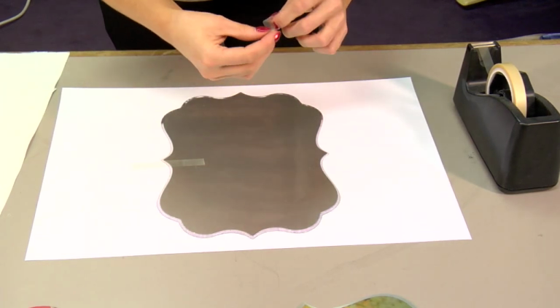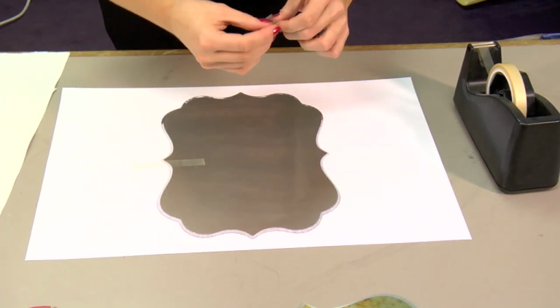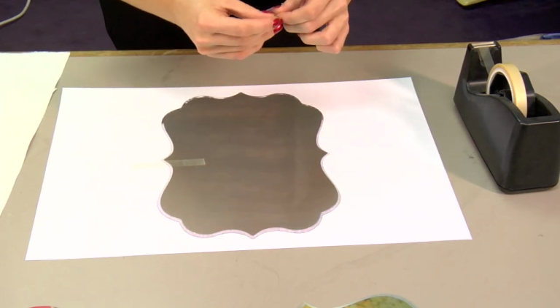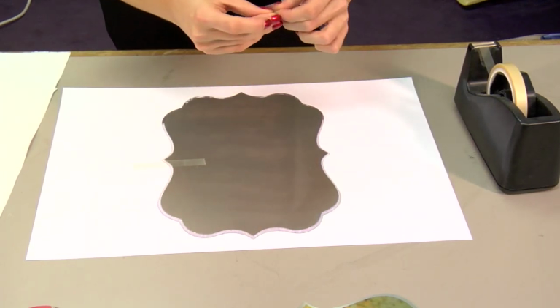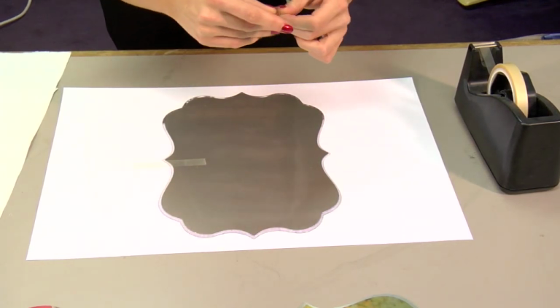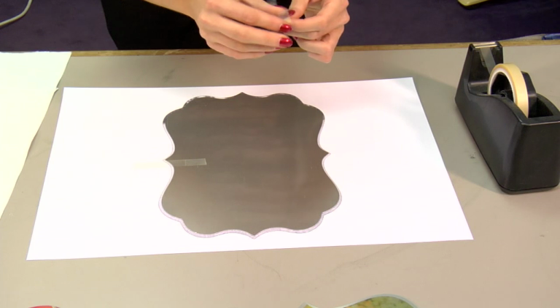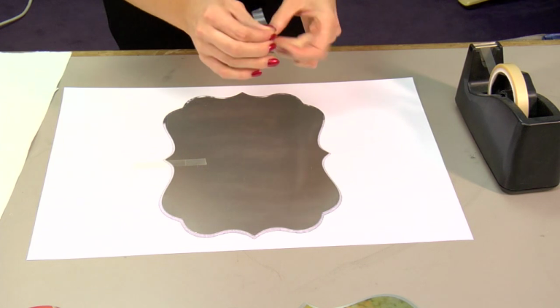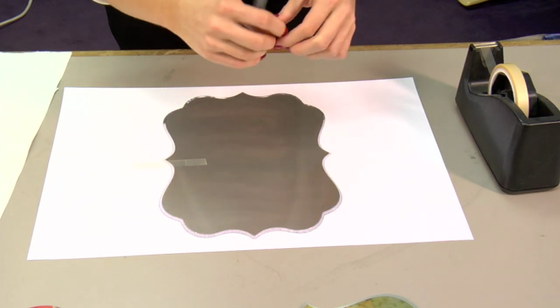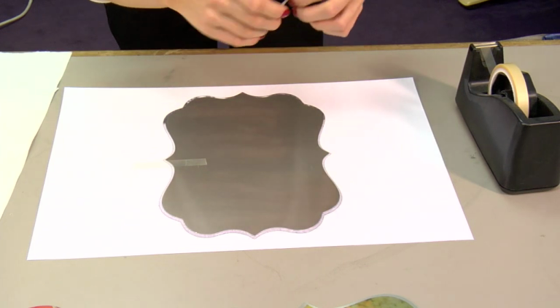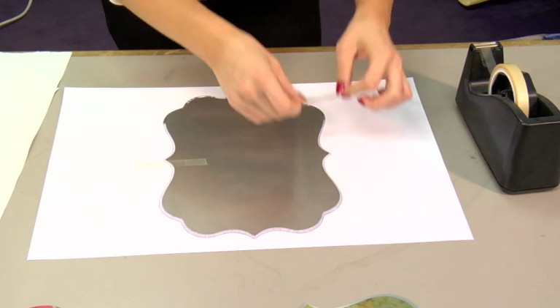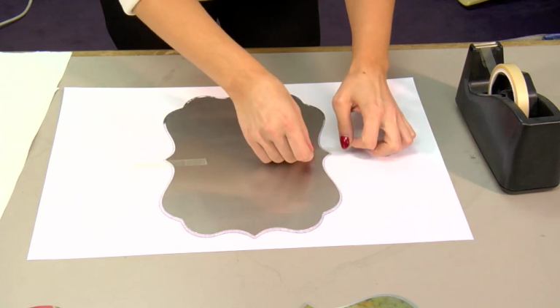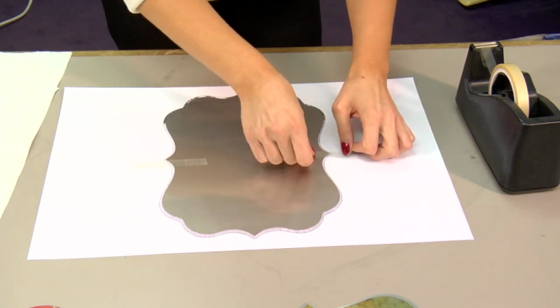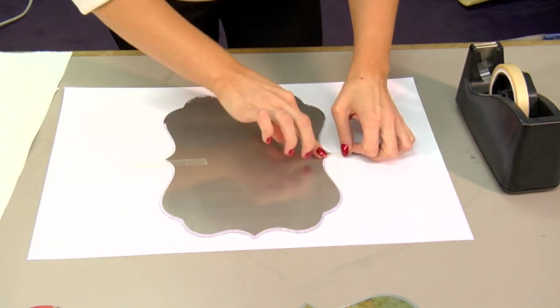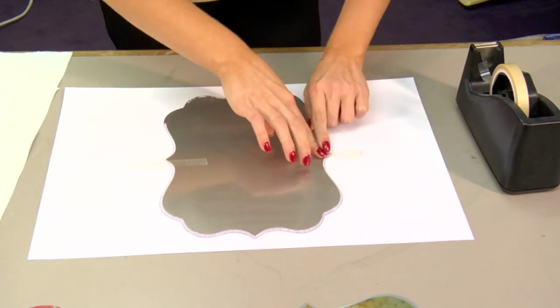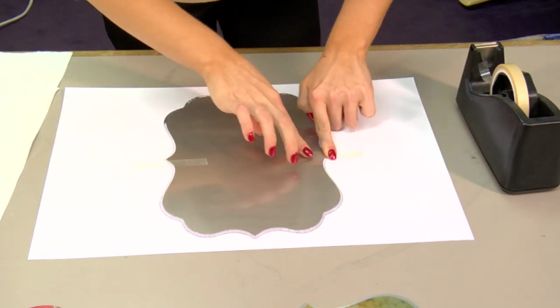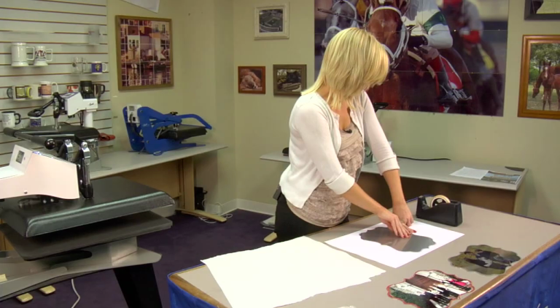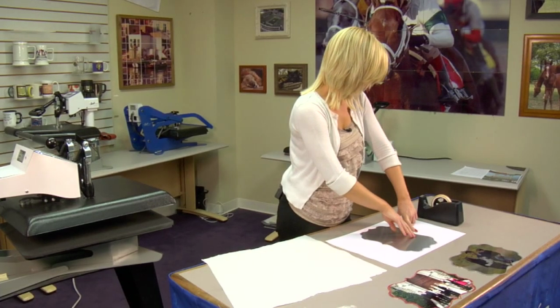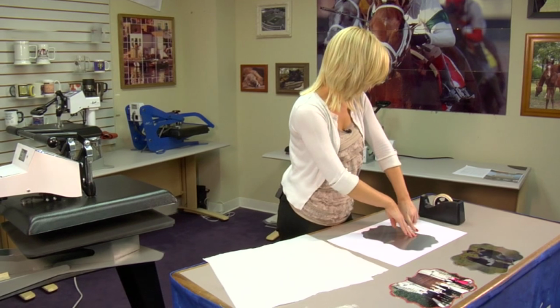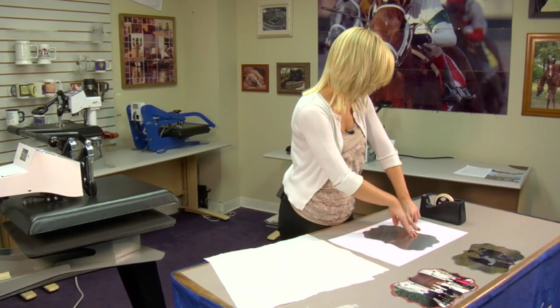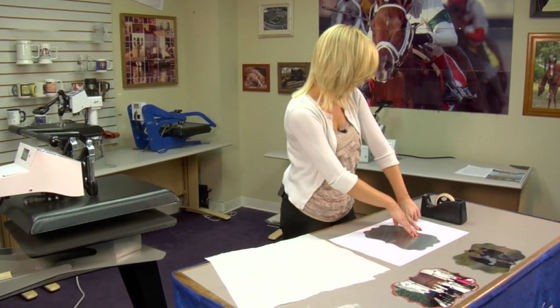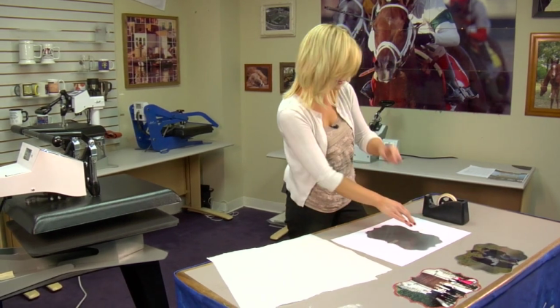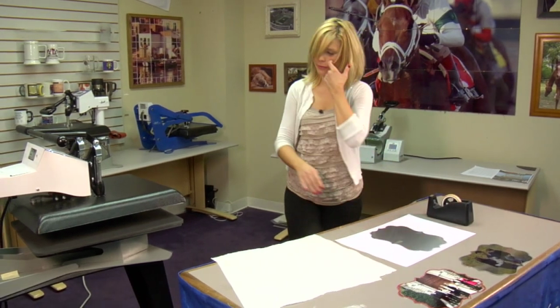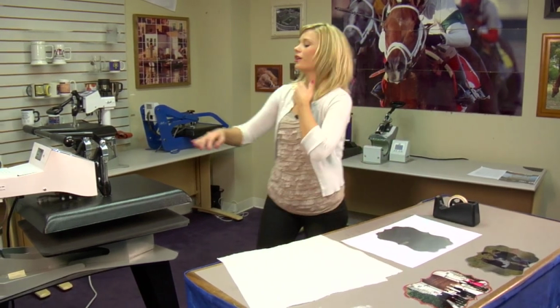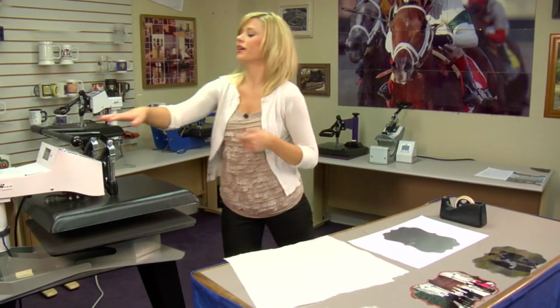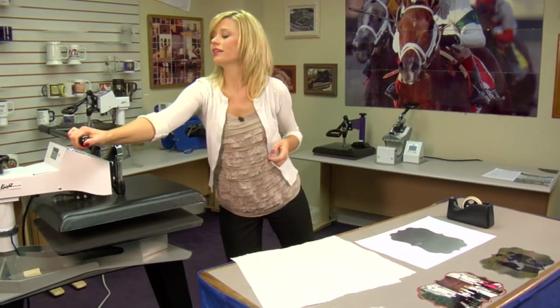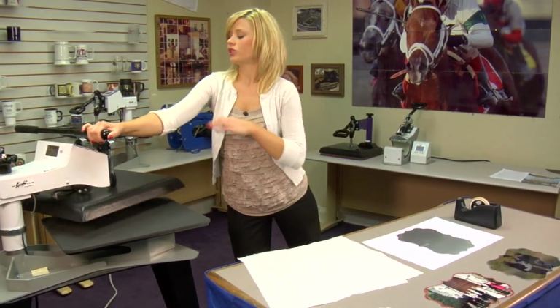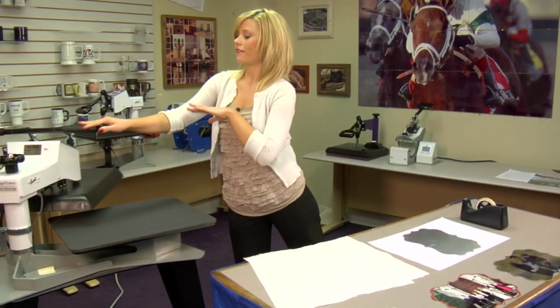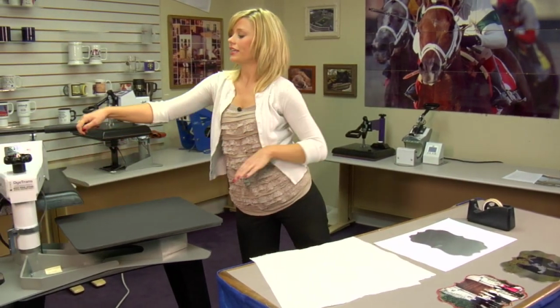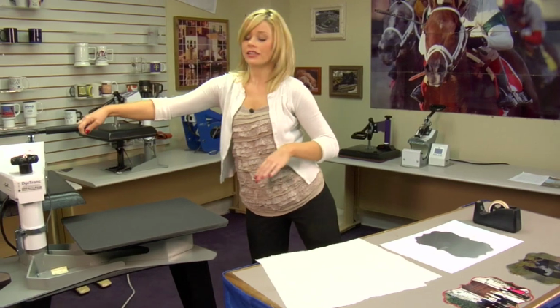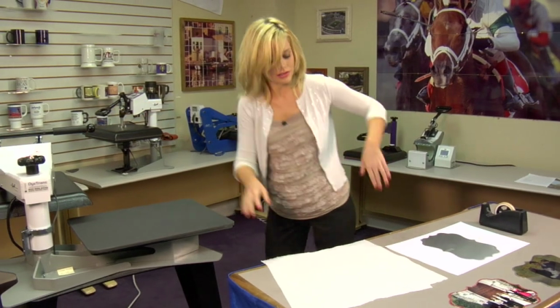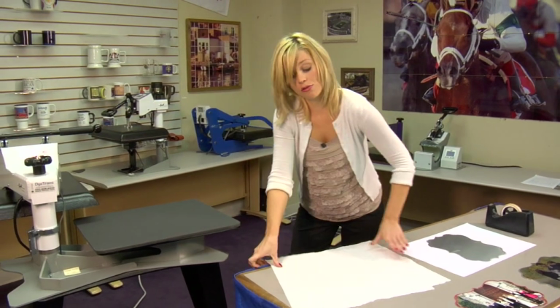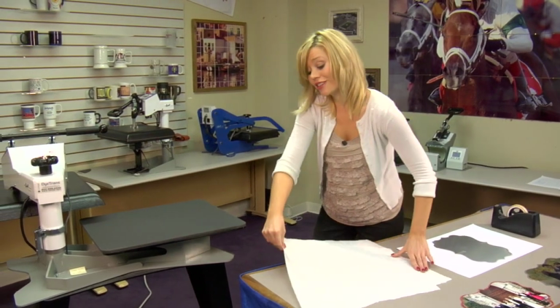This is going to be a nice looking picture. Chromalux always makes a really good image. With my final piece of heat tape in place, we can move to our press, which I have heated to 400 degrees.